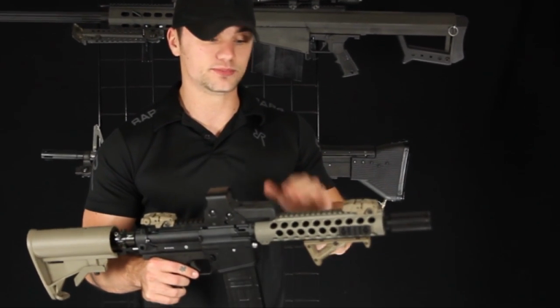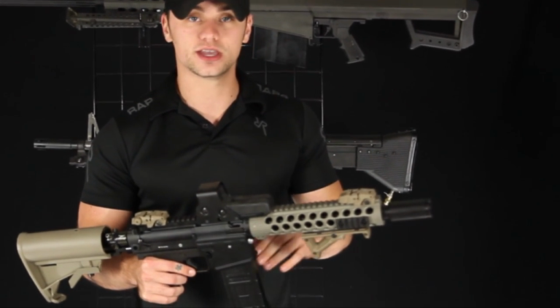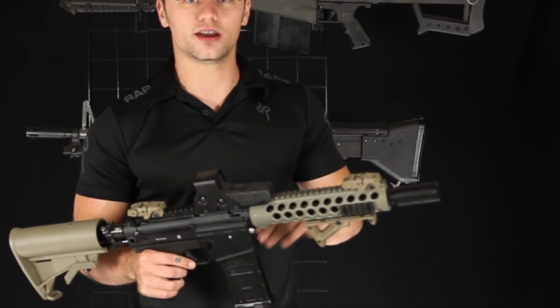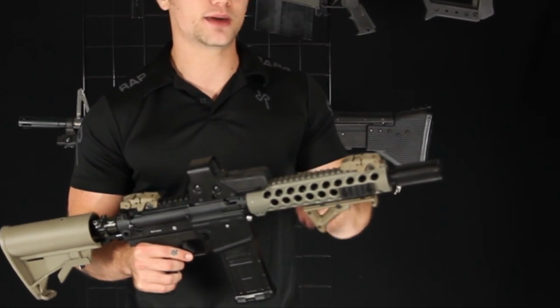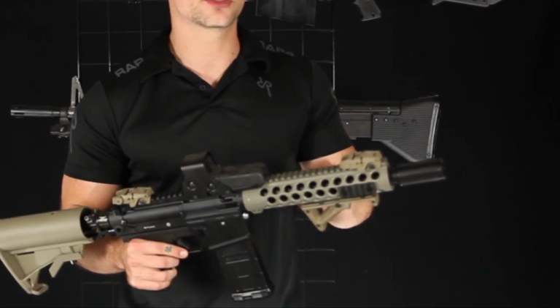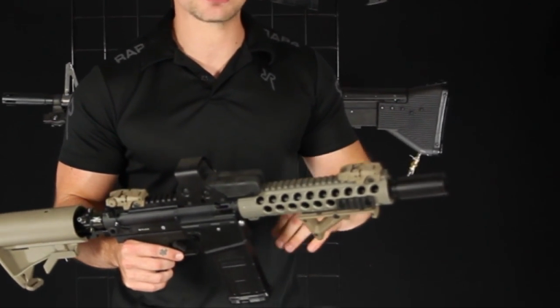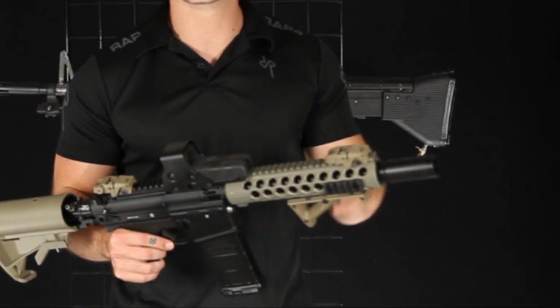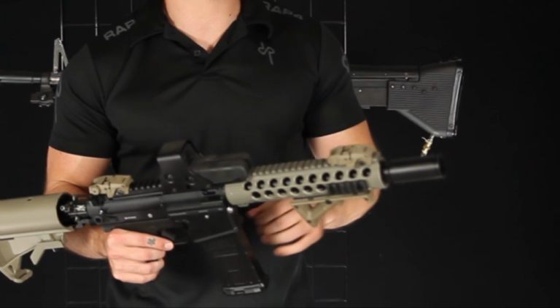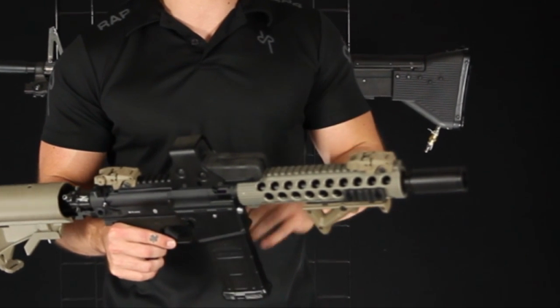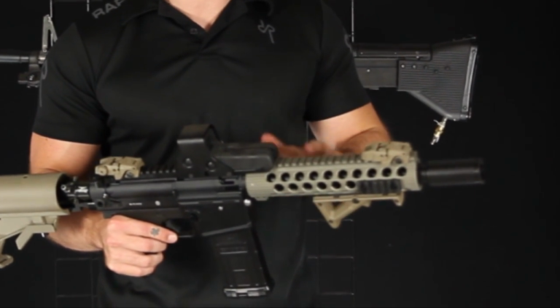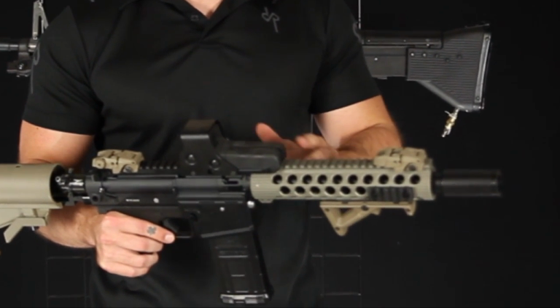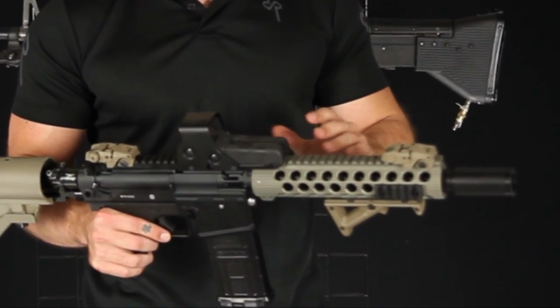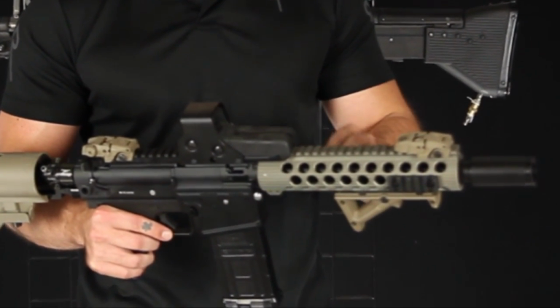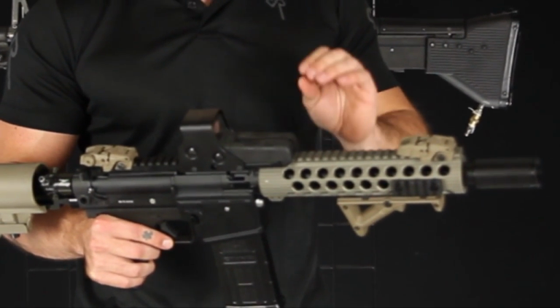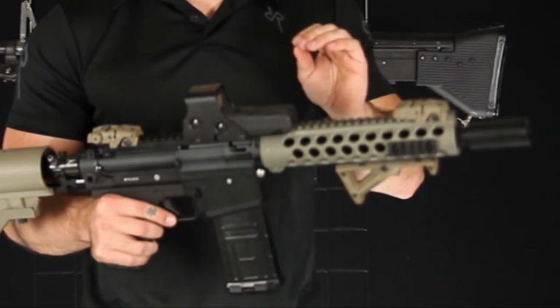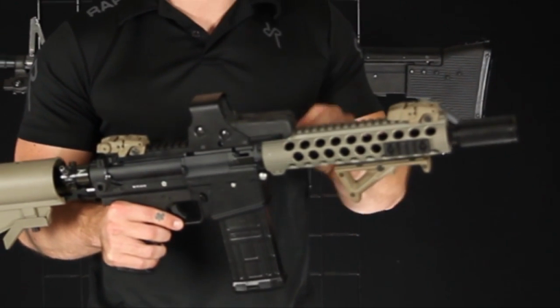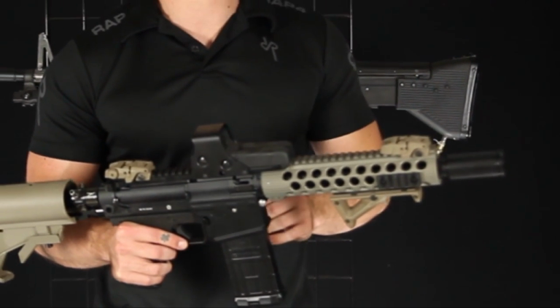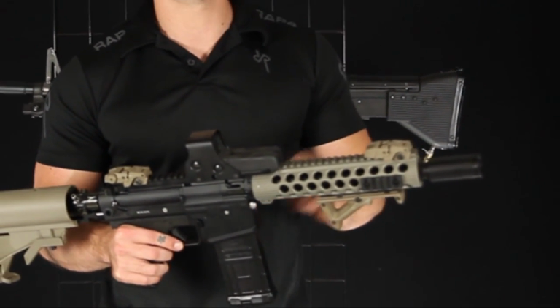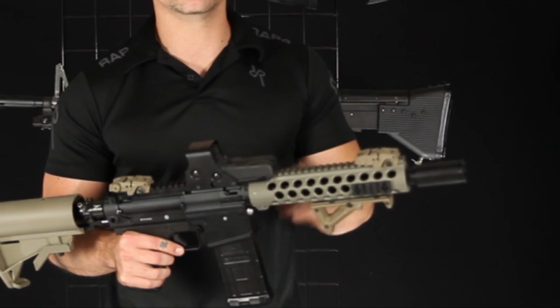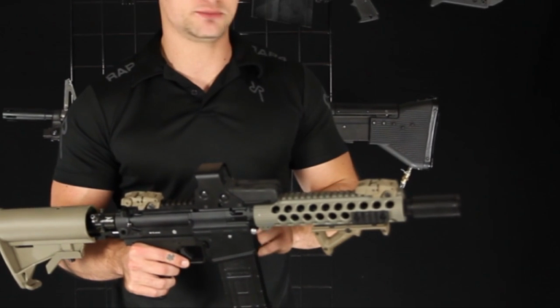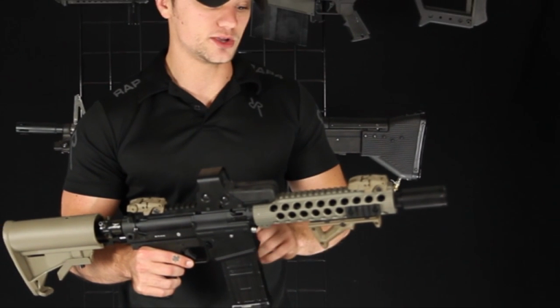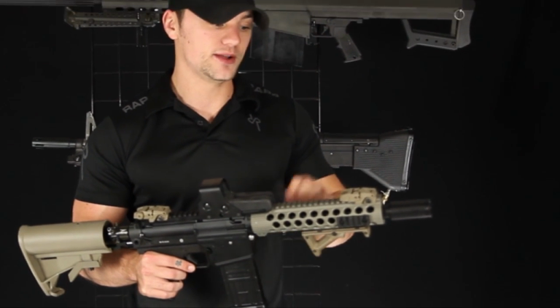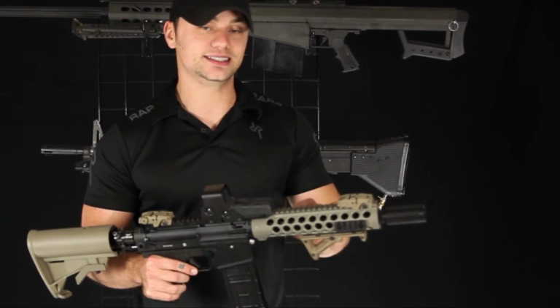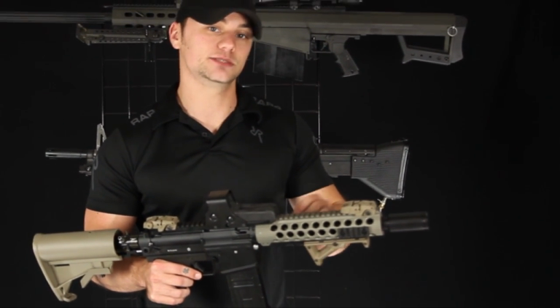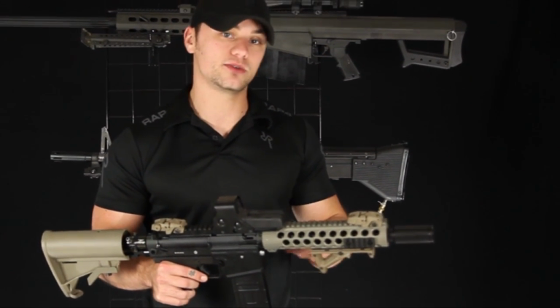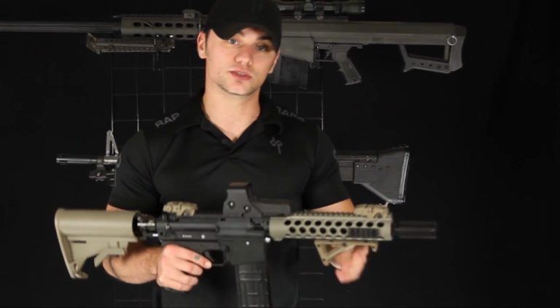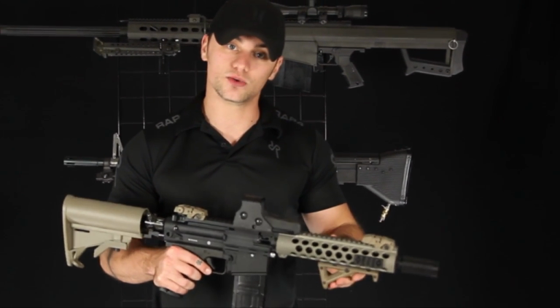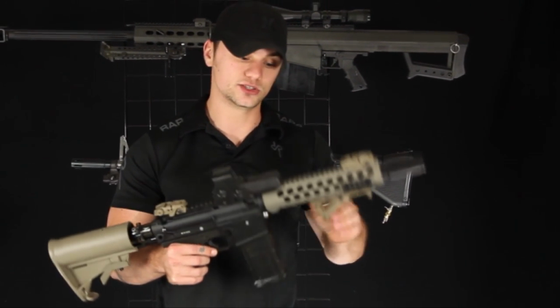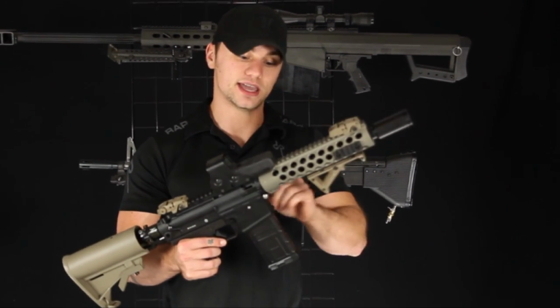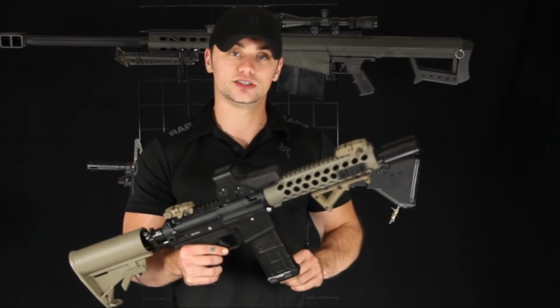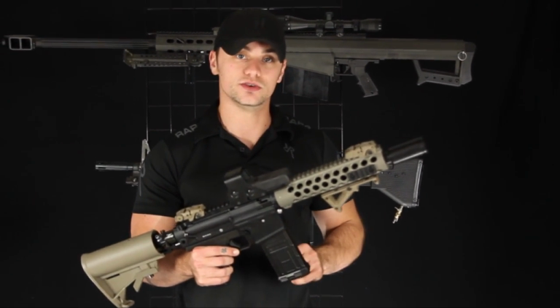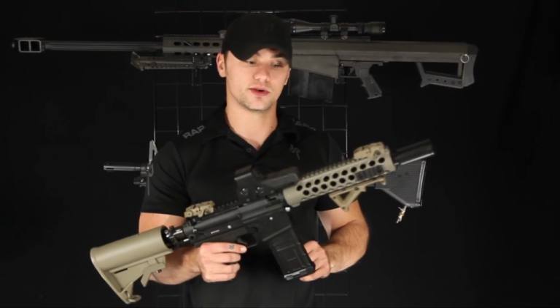These barrels are spider threaded. However, we do have adapters. If you have a specific barrel you want to use with your 468, we'll have different adapters for you. The T68 spider threading is what's going to attach to the marker.